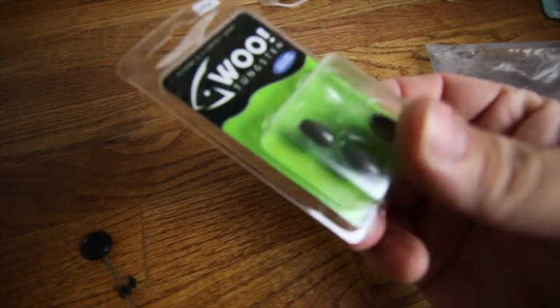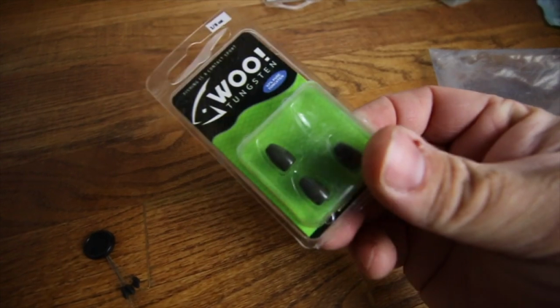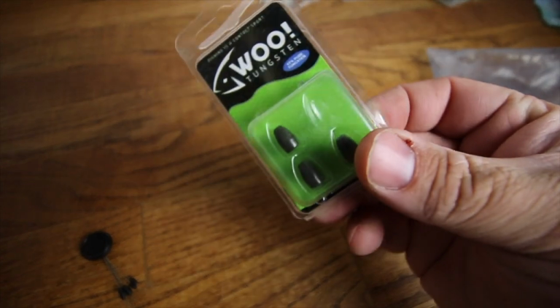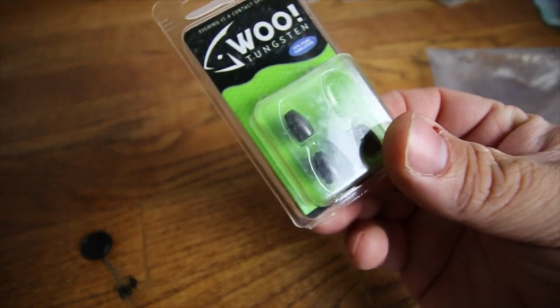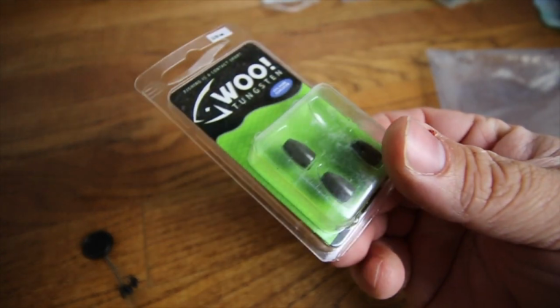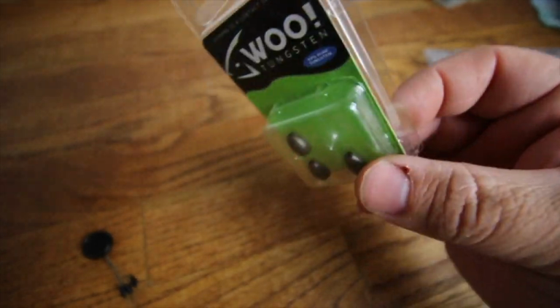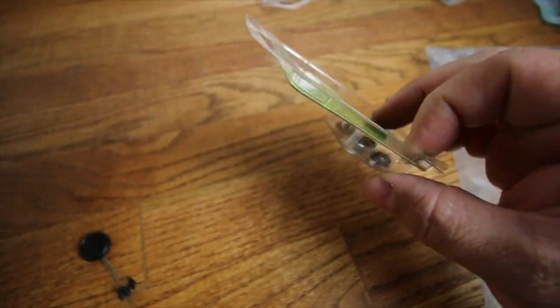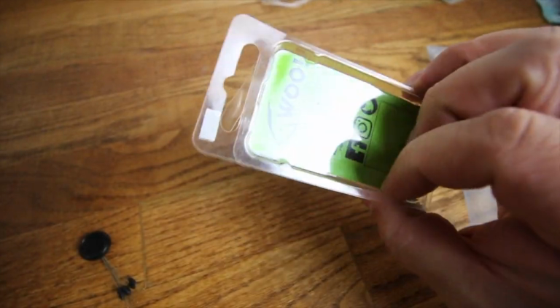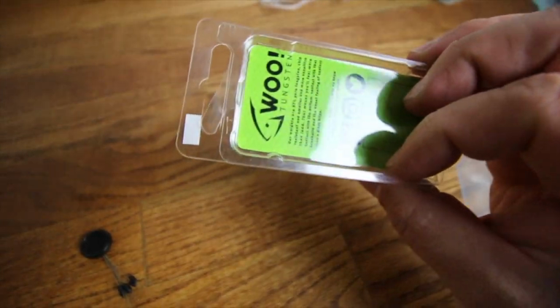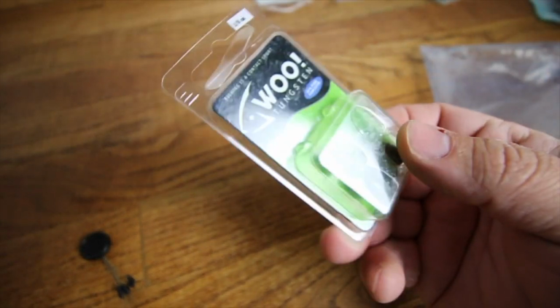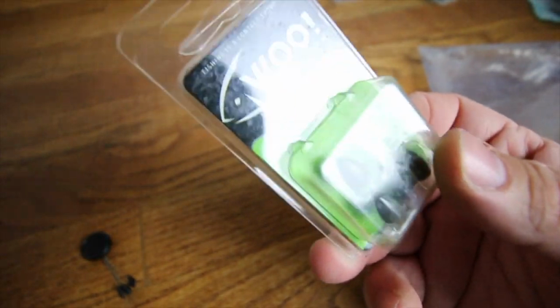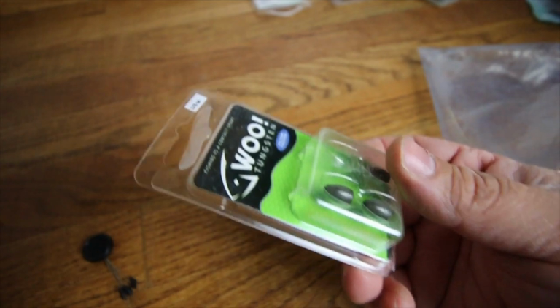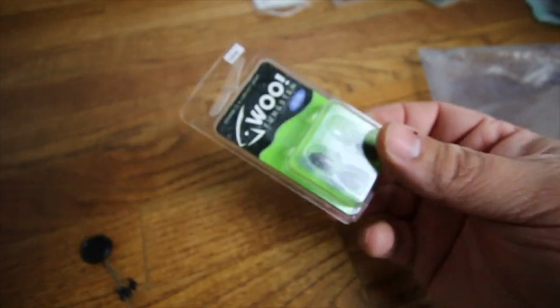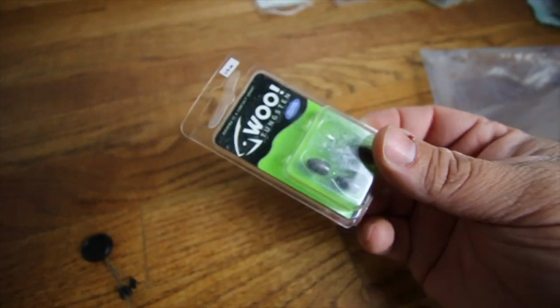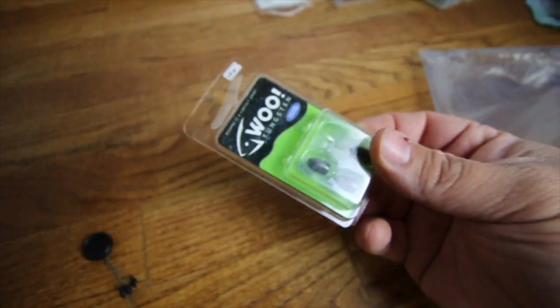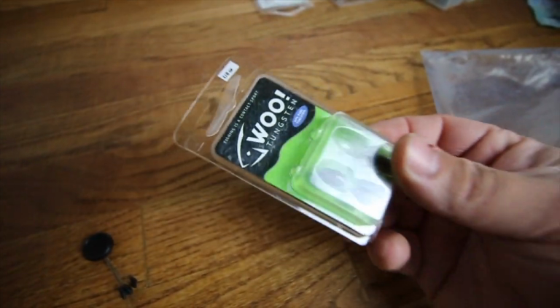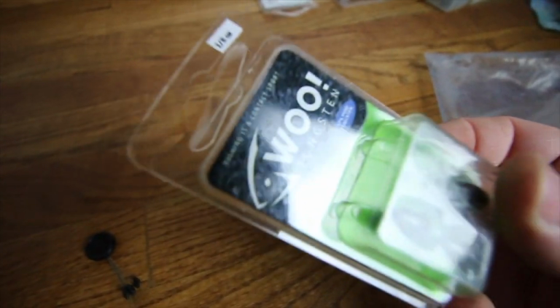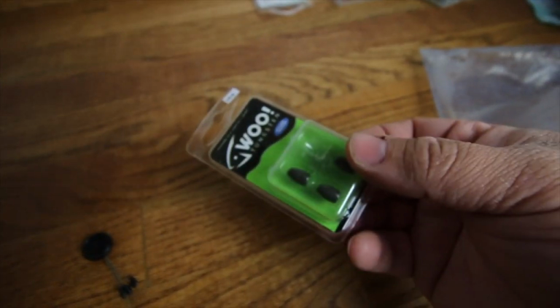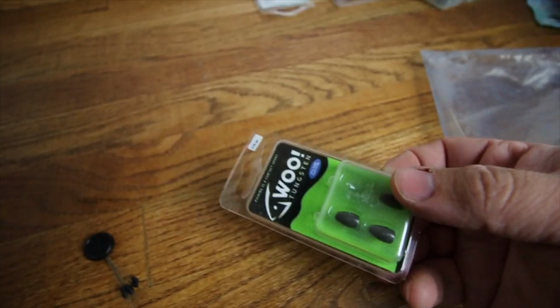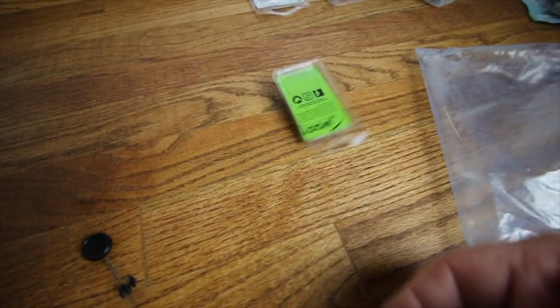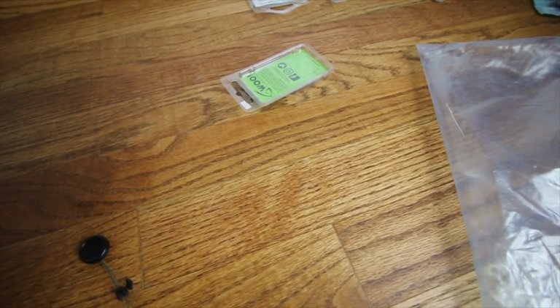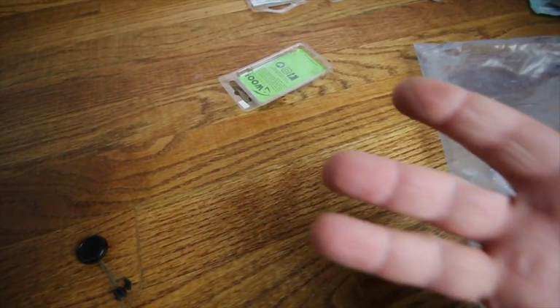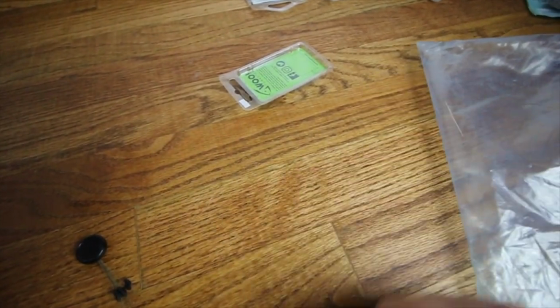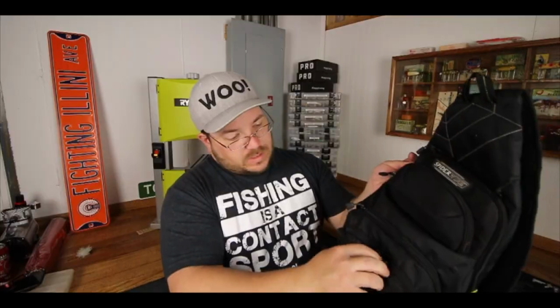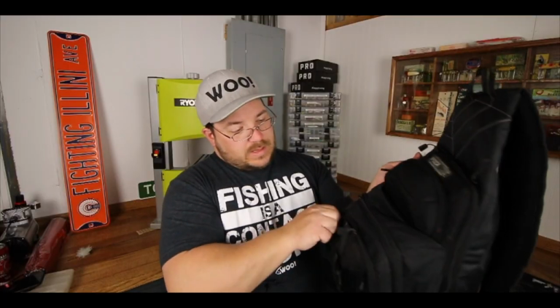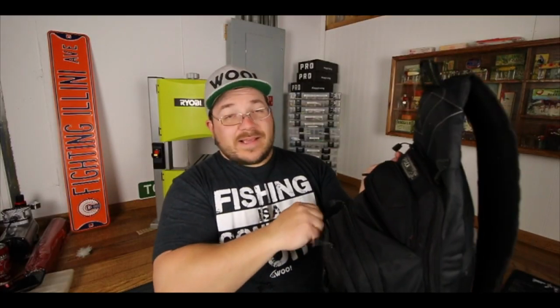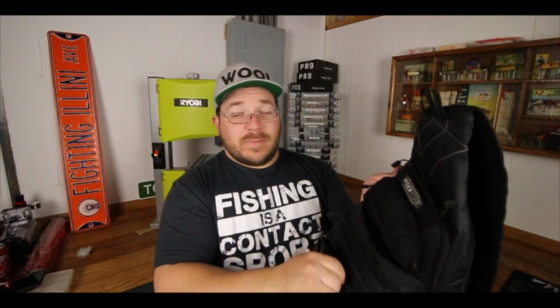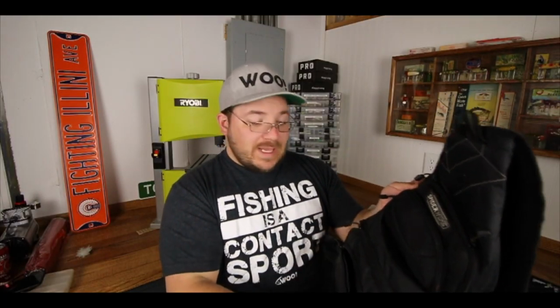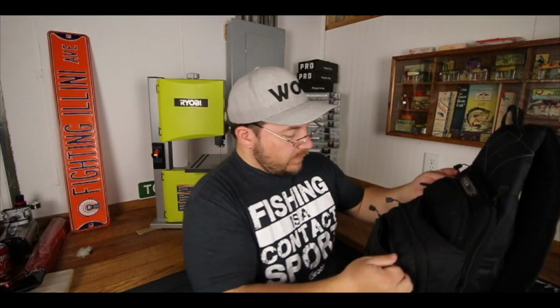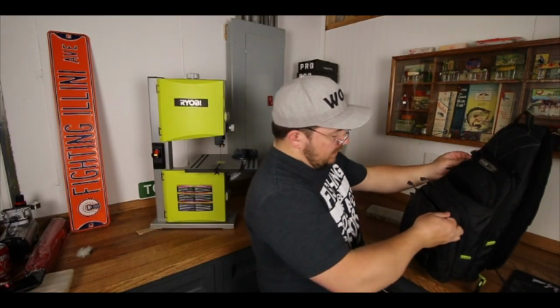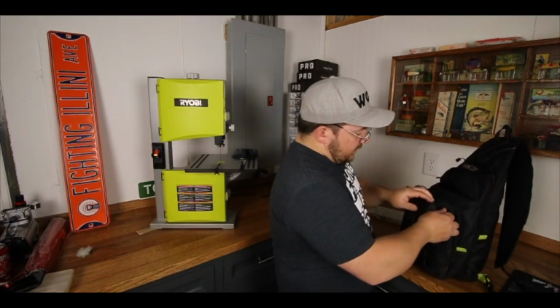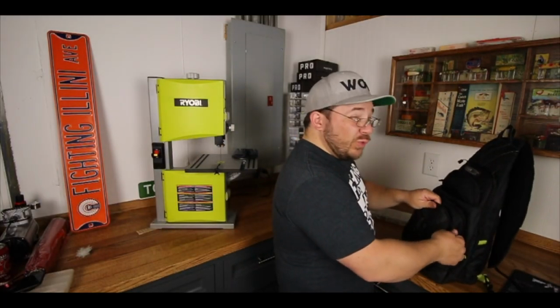We've got some Wu Tungsten weights — you guys should definitely check those out, great deals. And that's it for soft plastics and terminal tackle. The last compartment is where I keep all the tools.